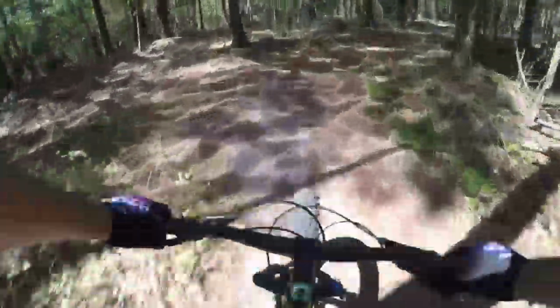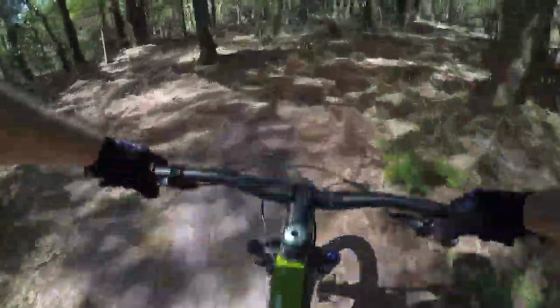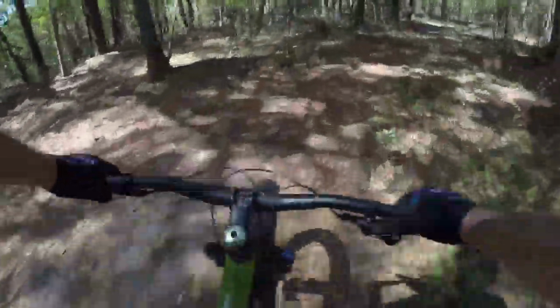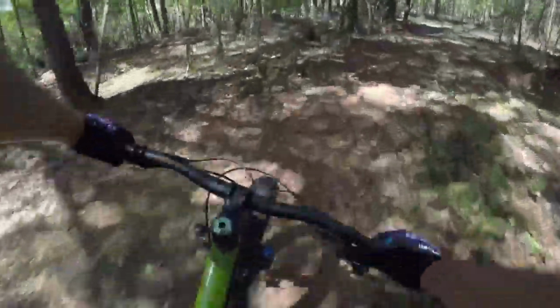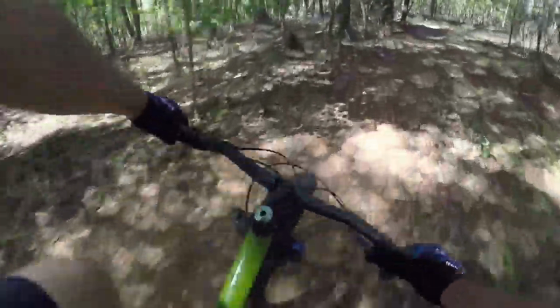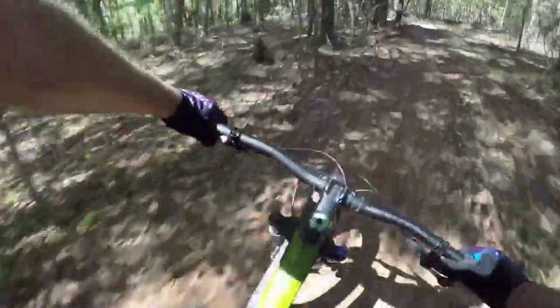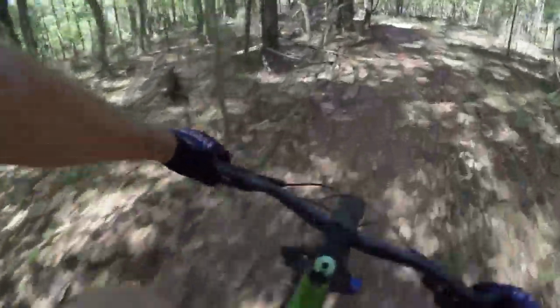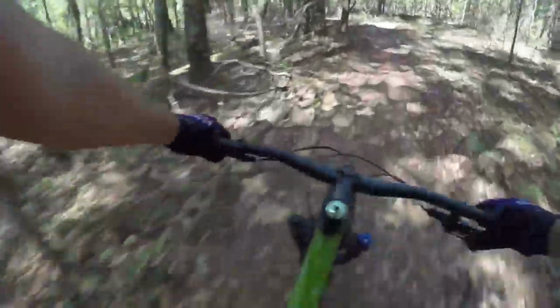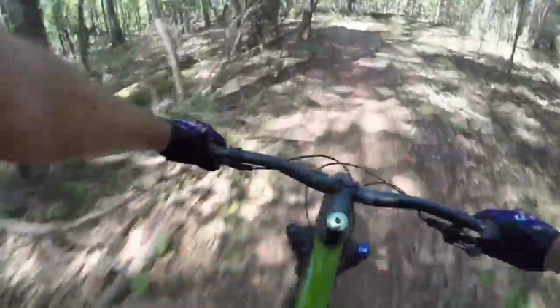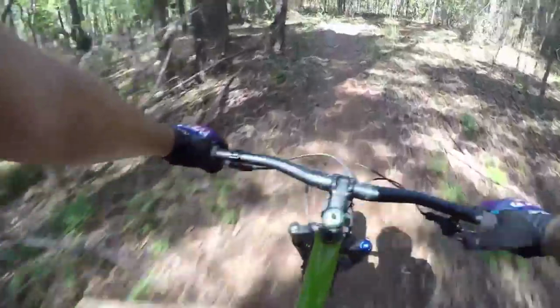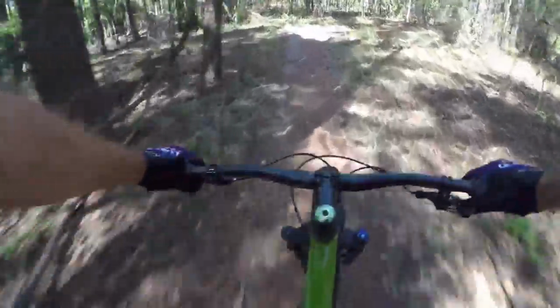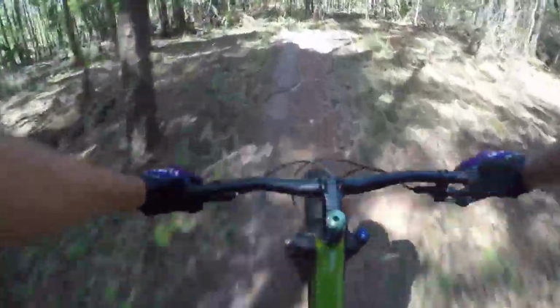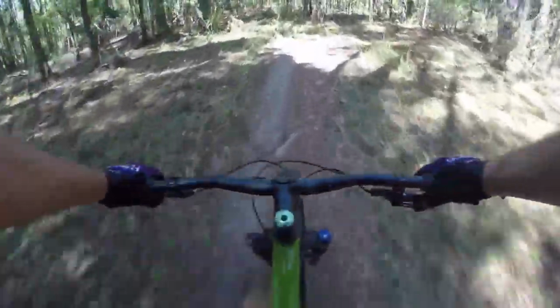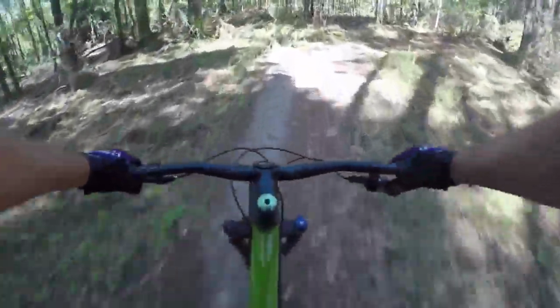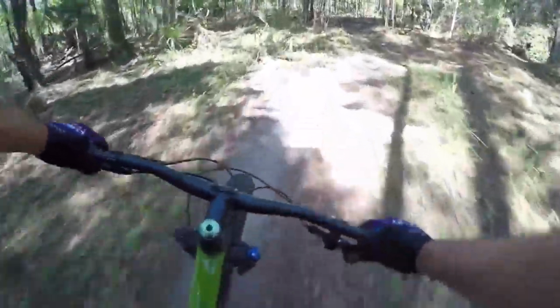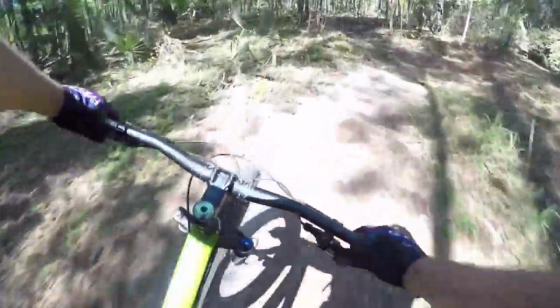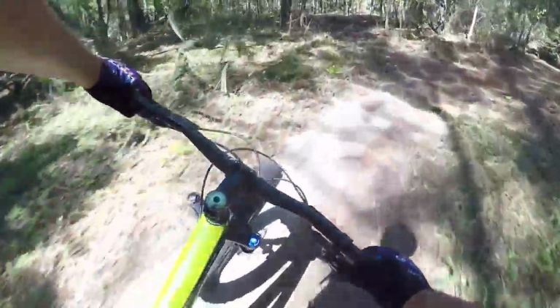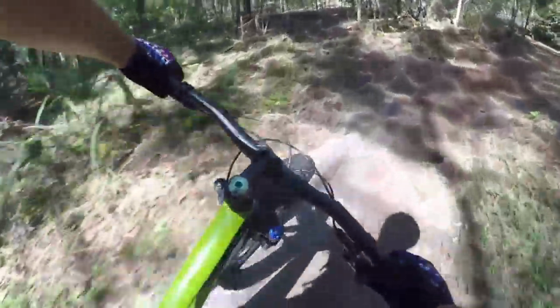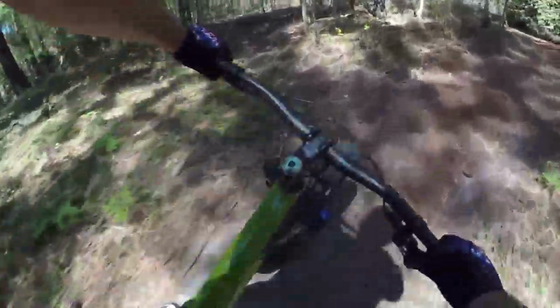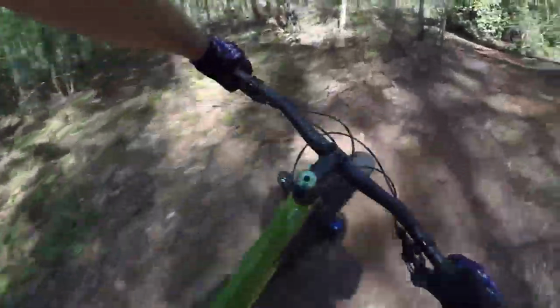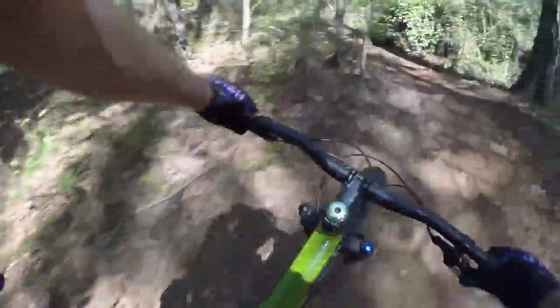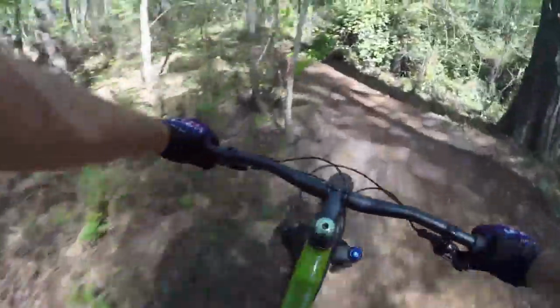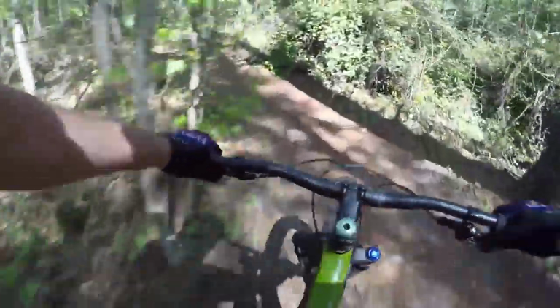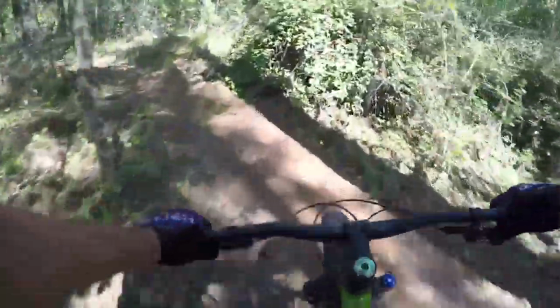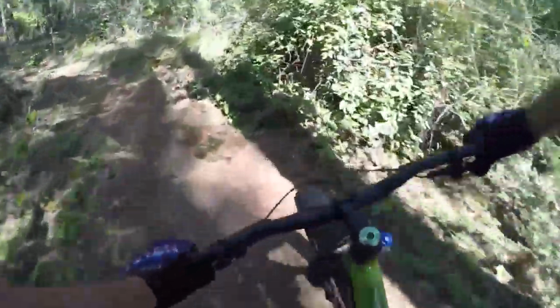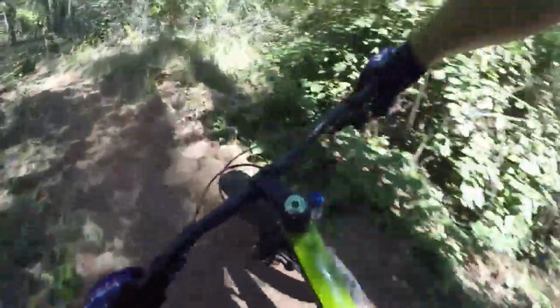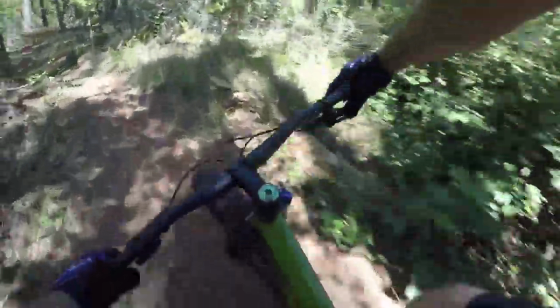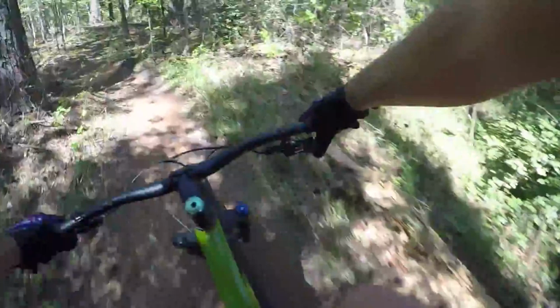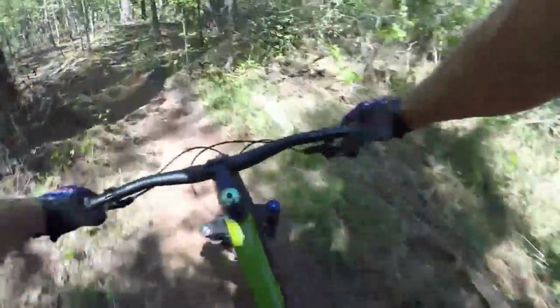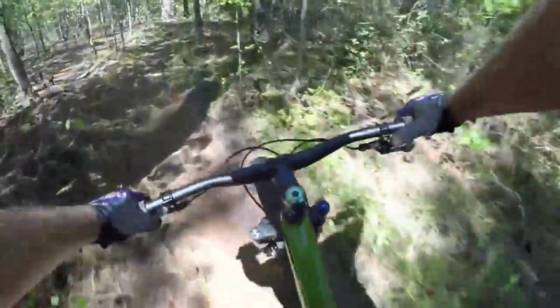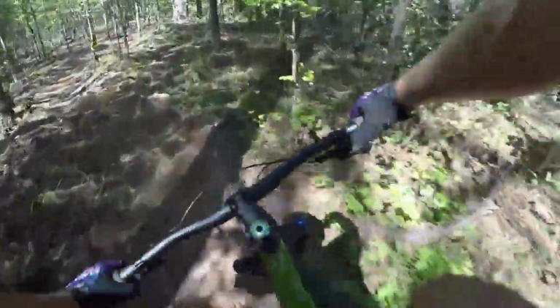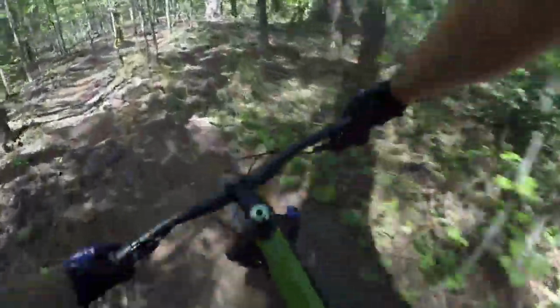Paired with RockShox Bluto 100mm forks up front and a 100mm Monarch in the back, this bike feels like a cloud, especially on these rooty trails.